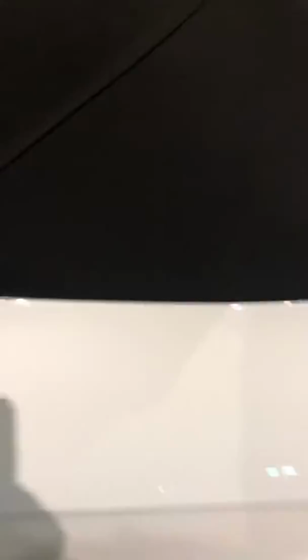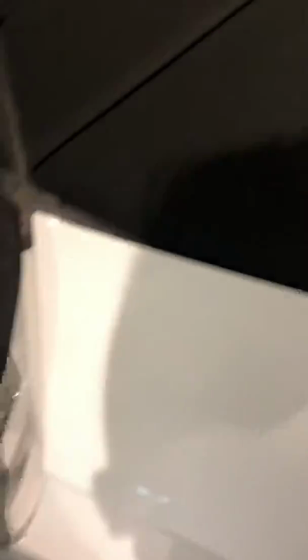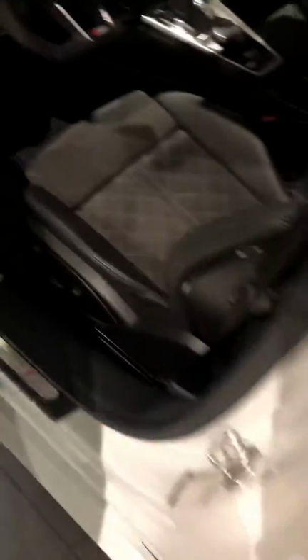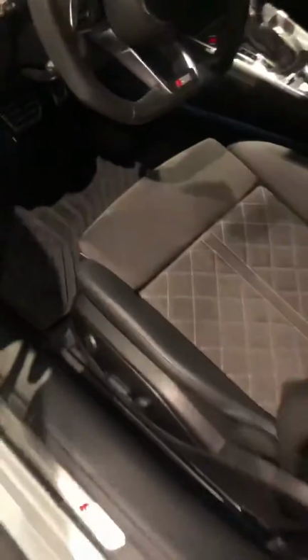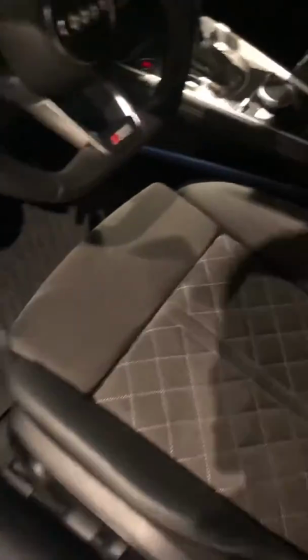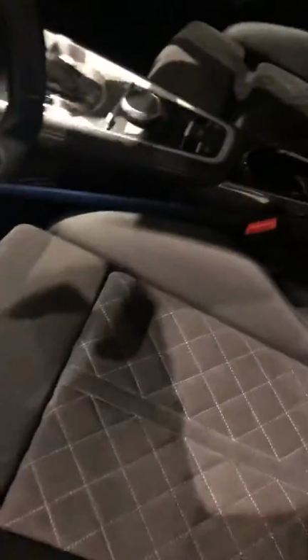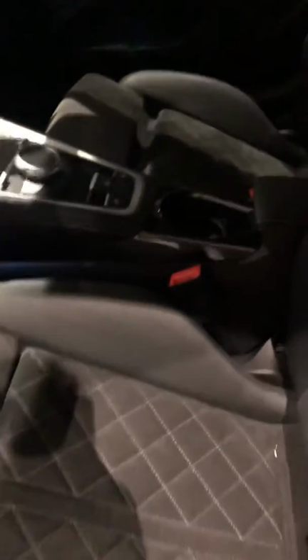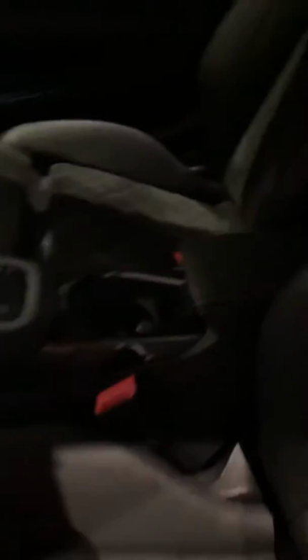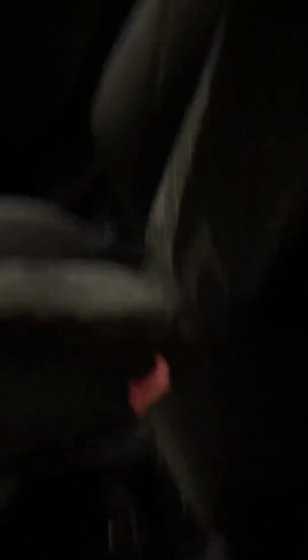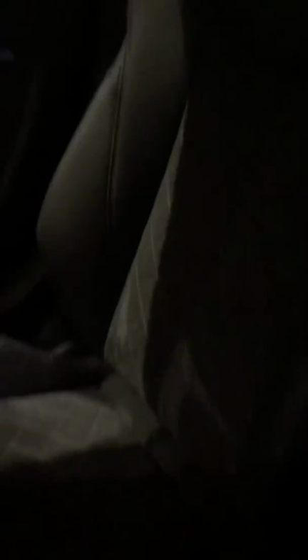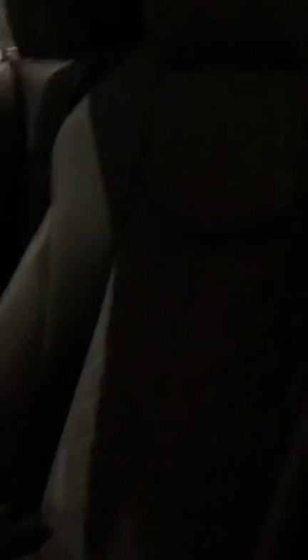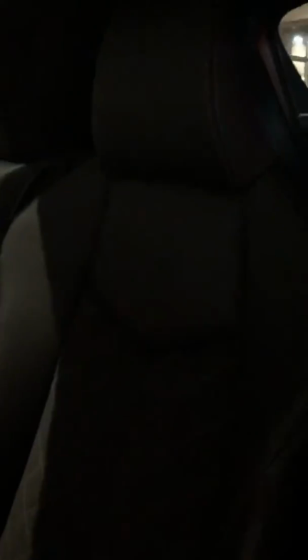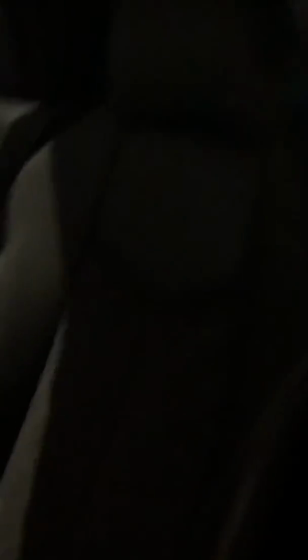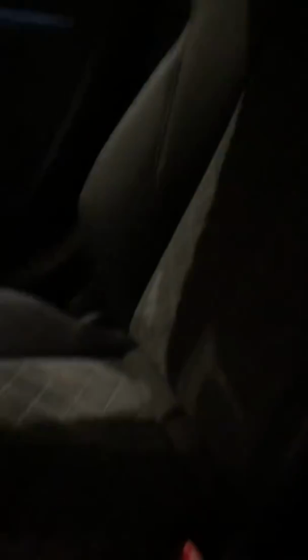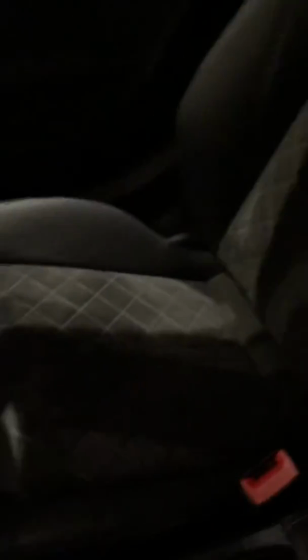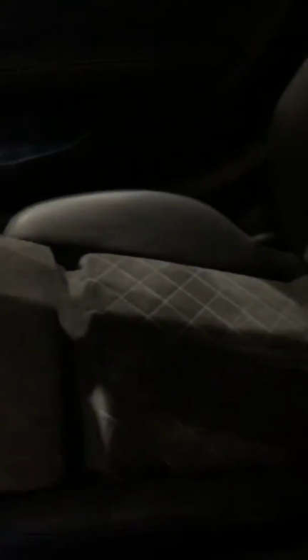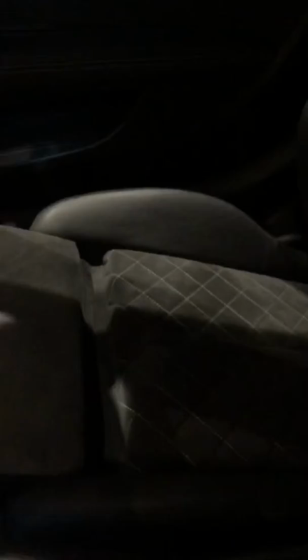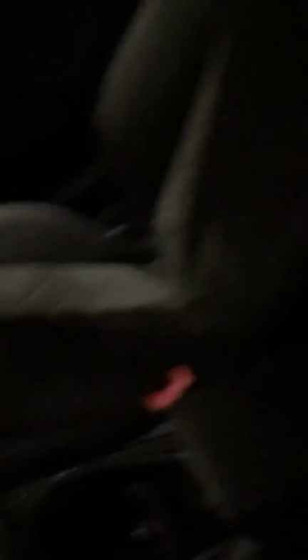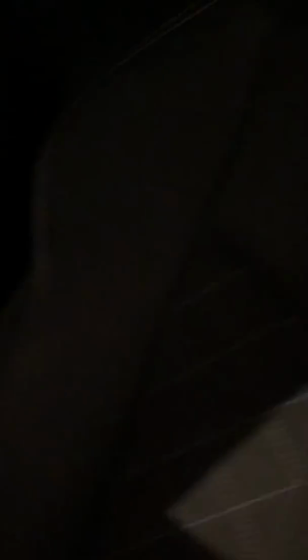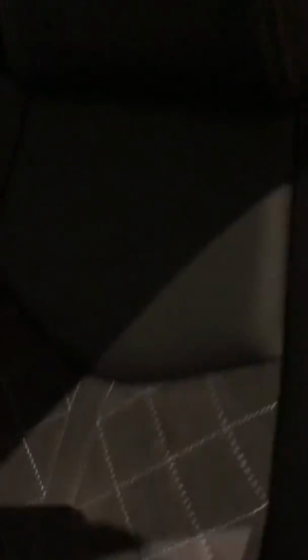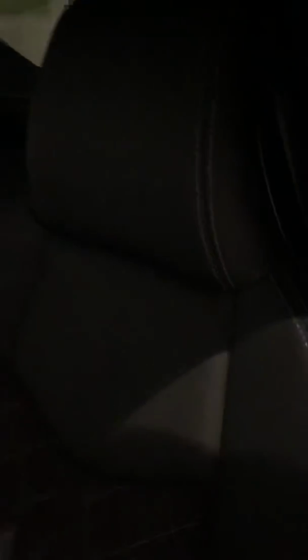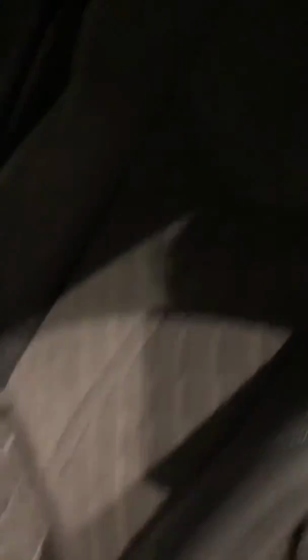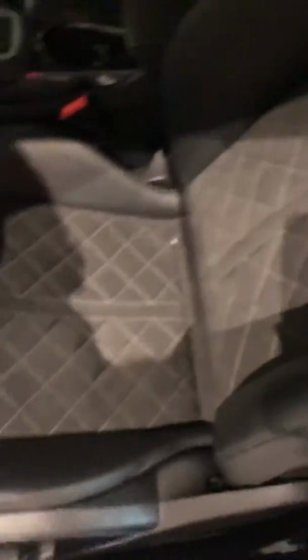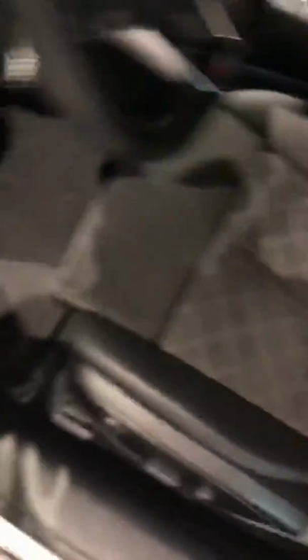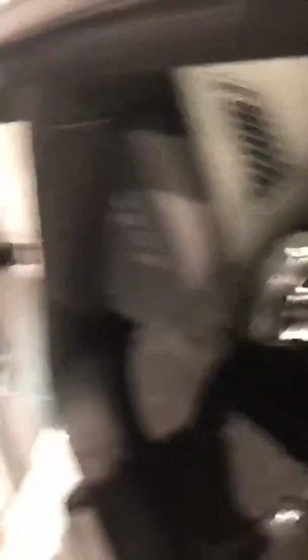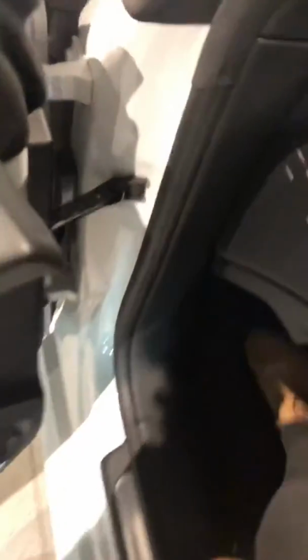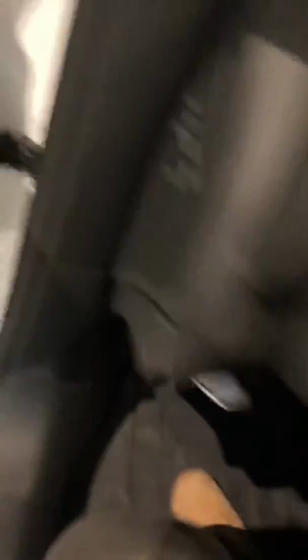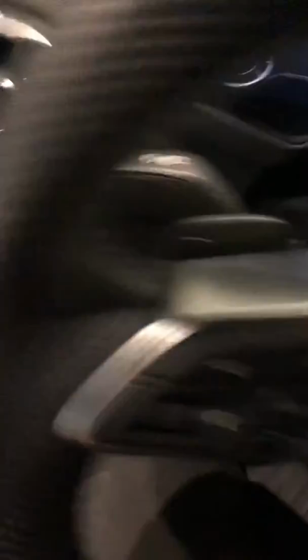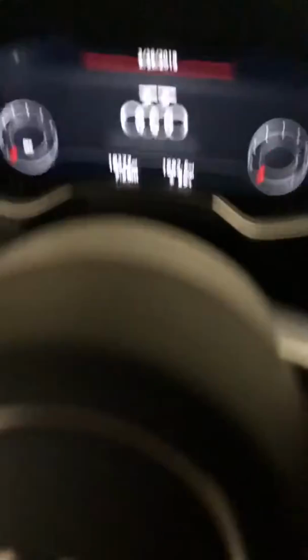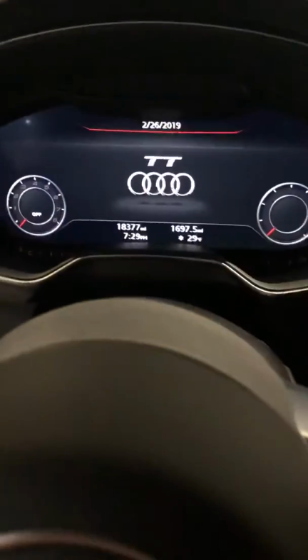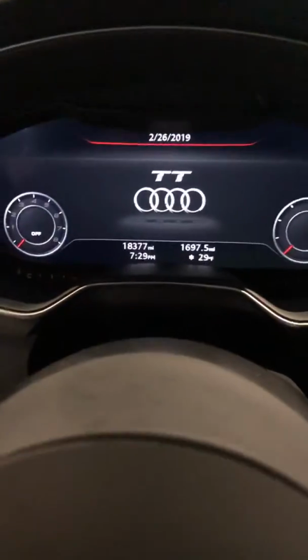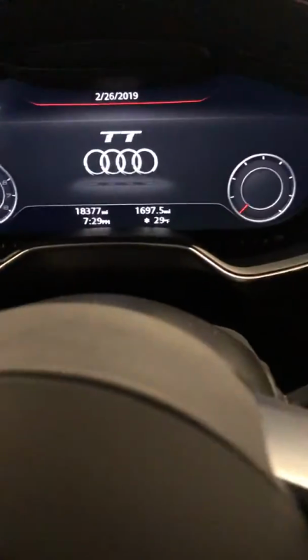Same goes for the interior — I mean, it barely looks like it was used really. You've got the nice cloth and leather here on the interior. Of course, this one does have 18,000 miles.